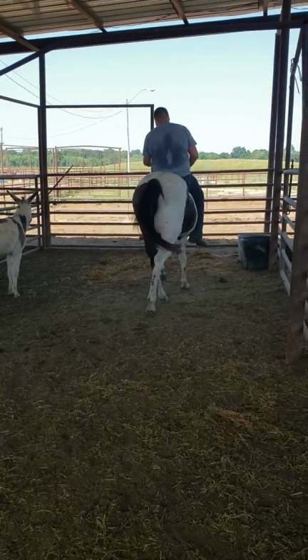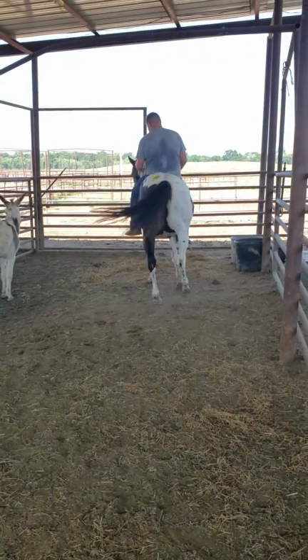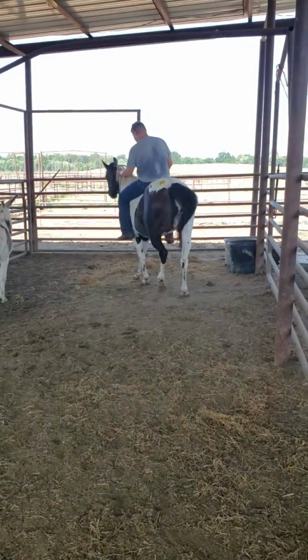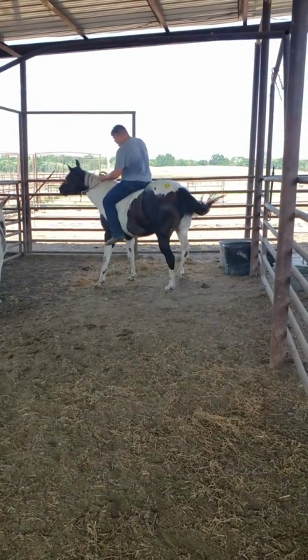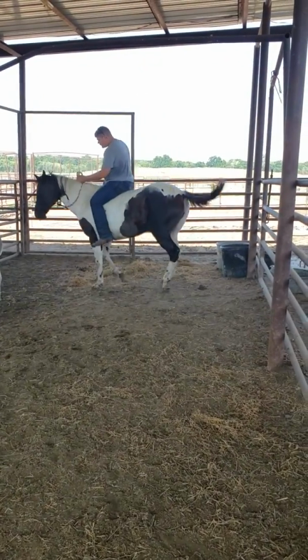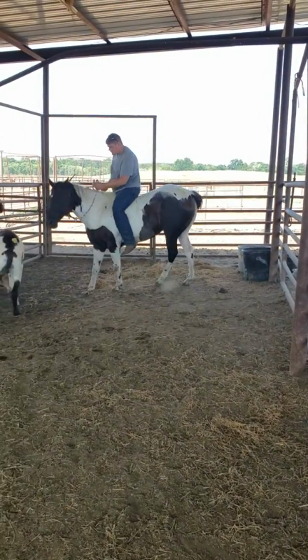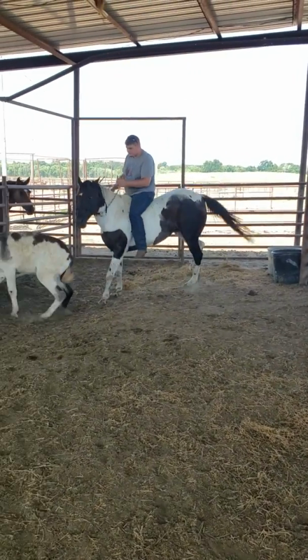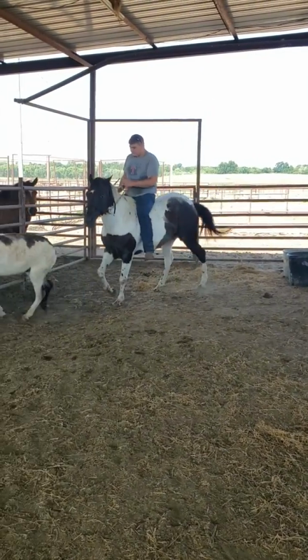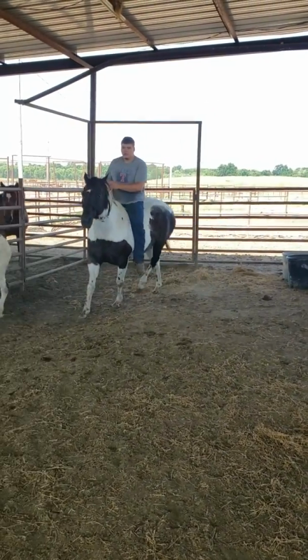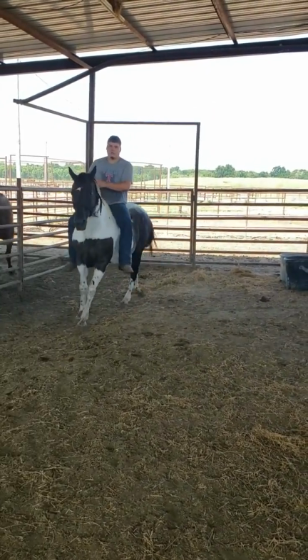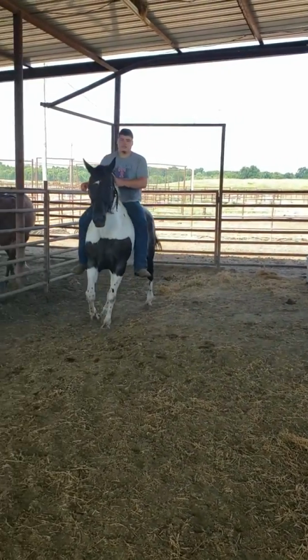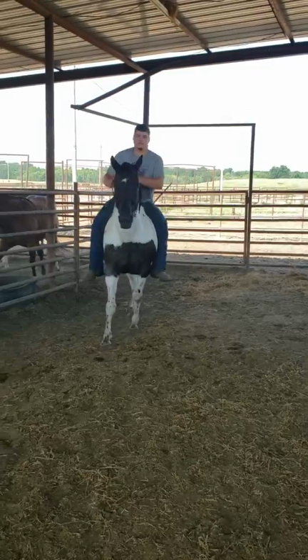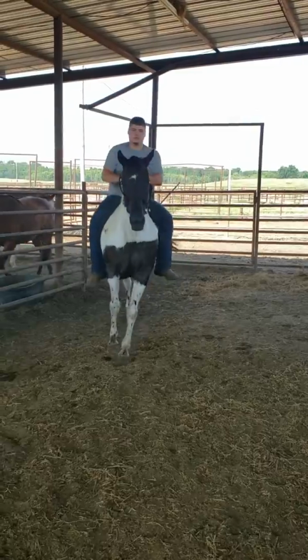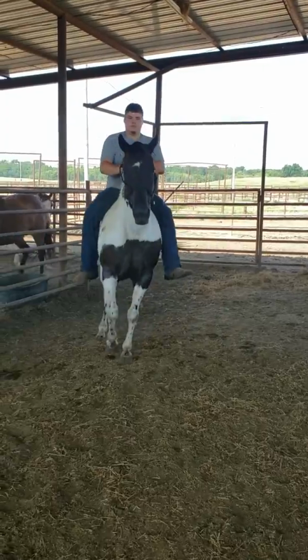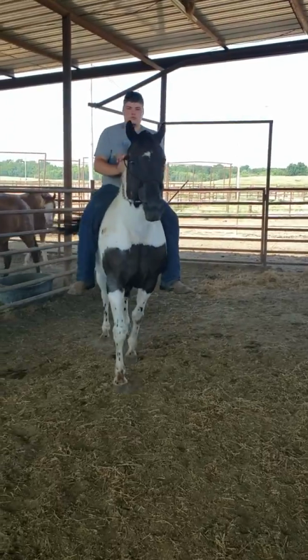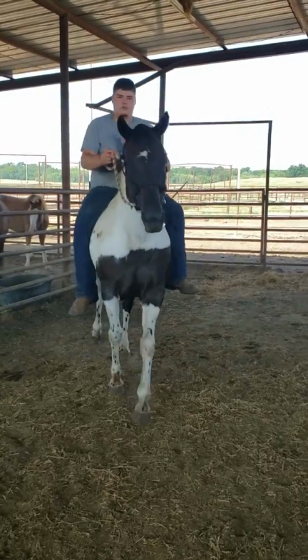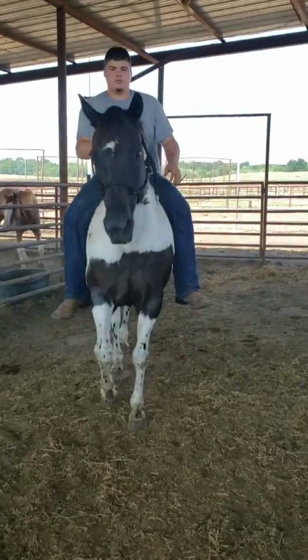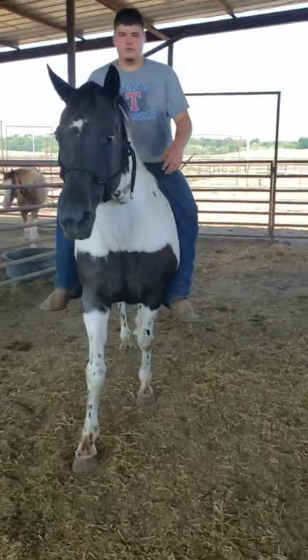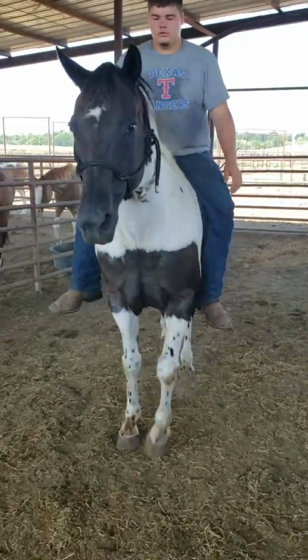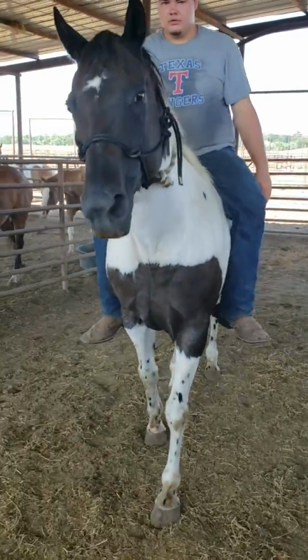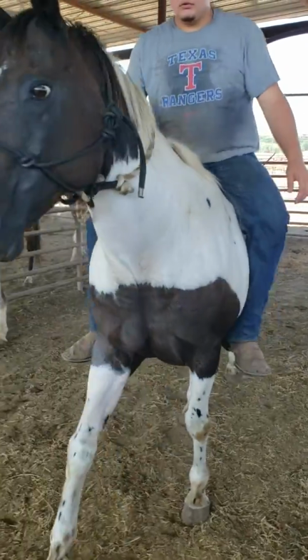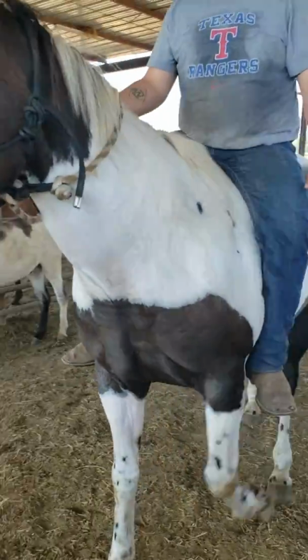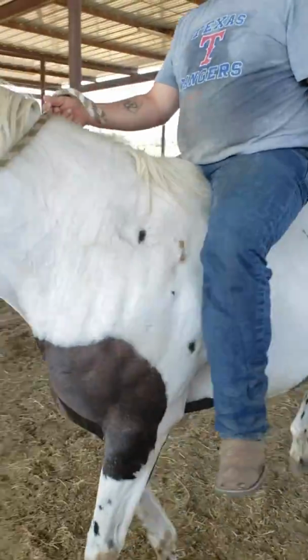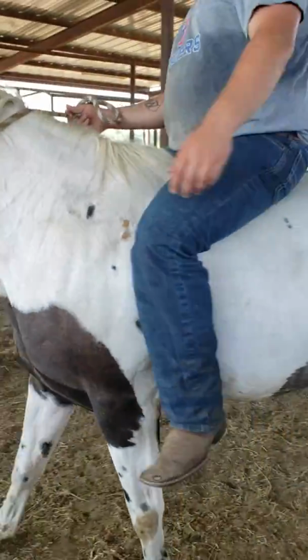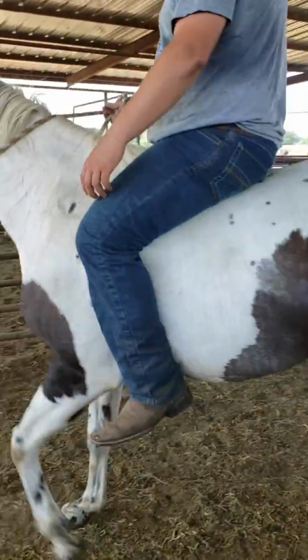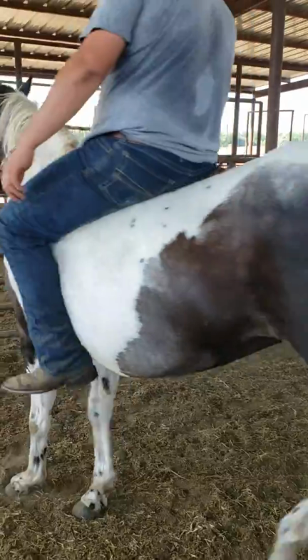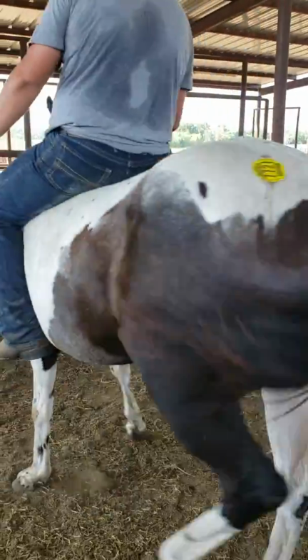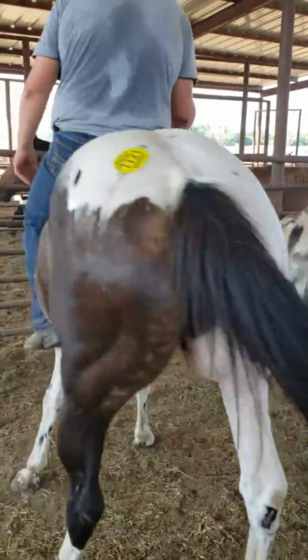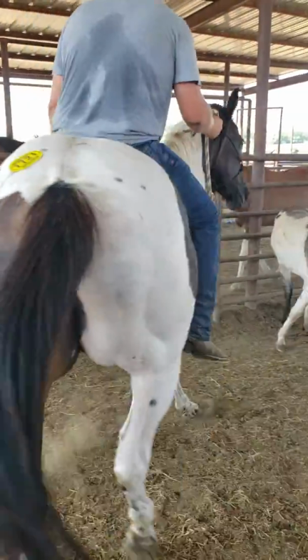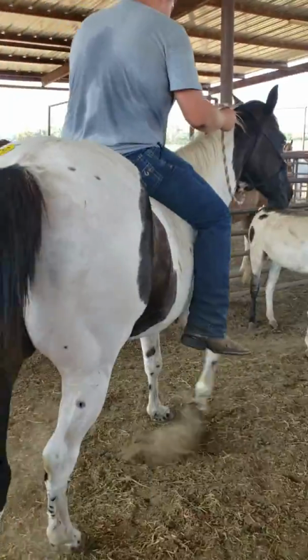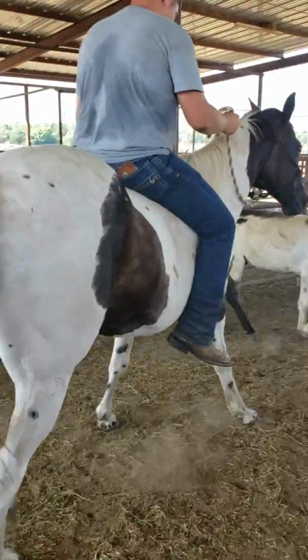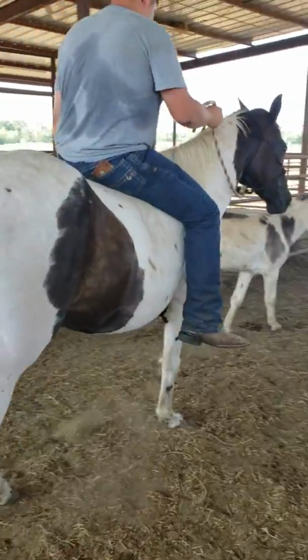Here's our Pintaloosa mare. She's super cute. She has a whole bunch of little spots all over her. She has that beautiful front chest band — it's black.